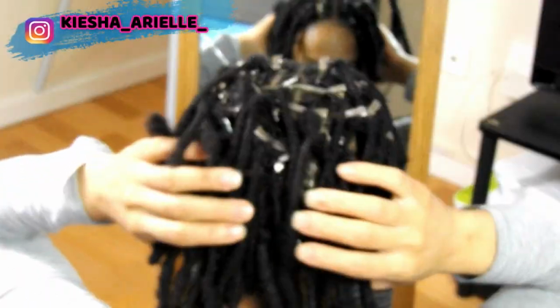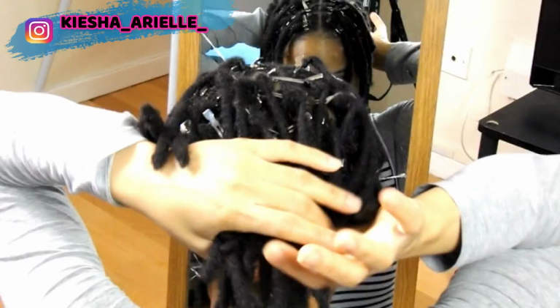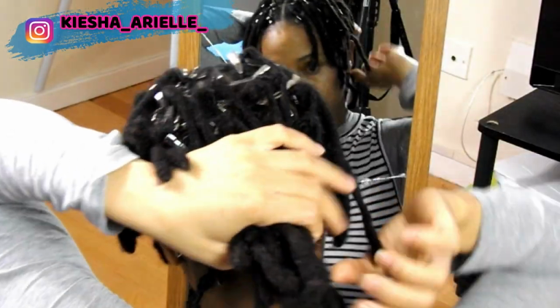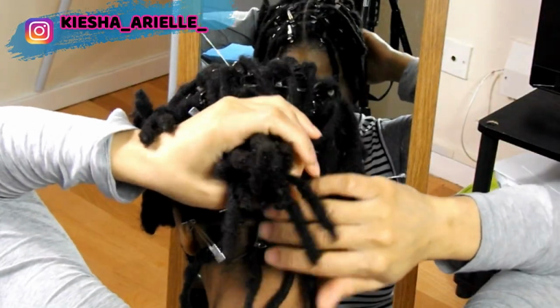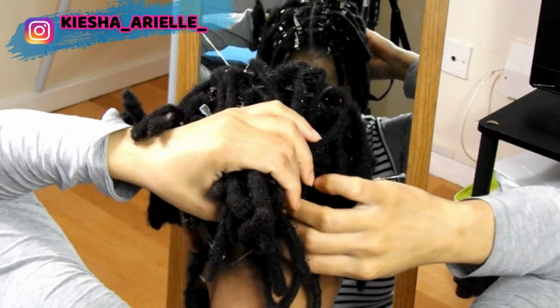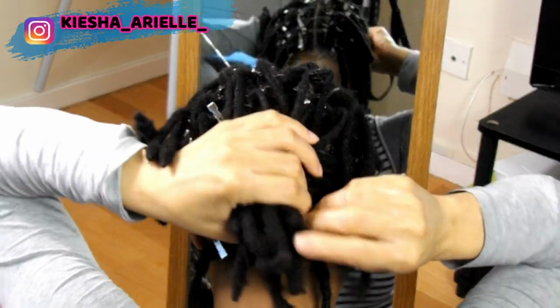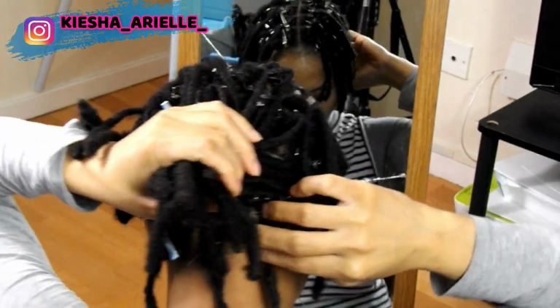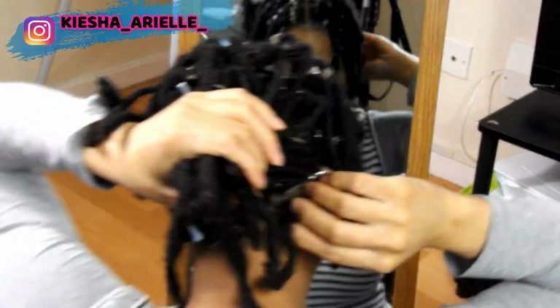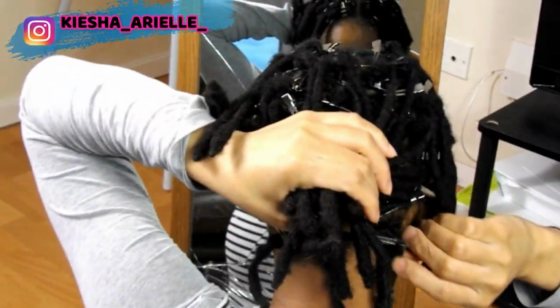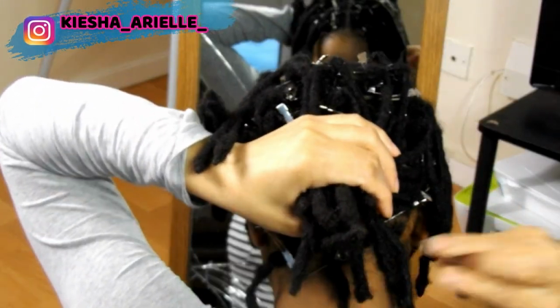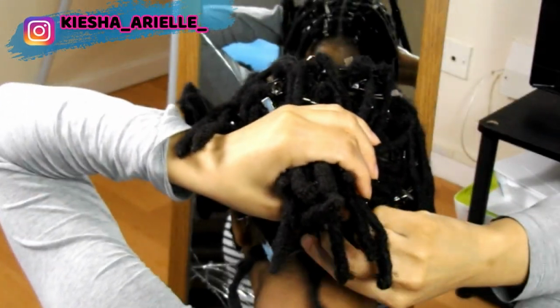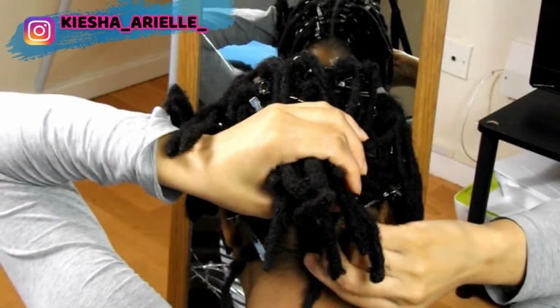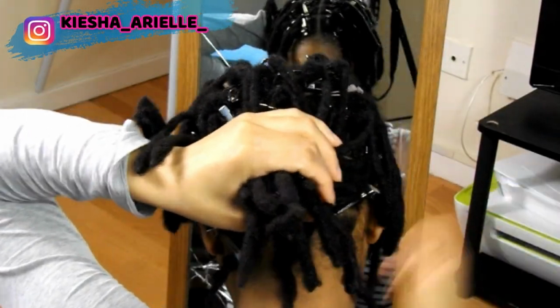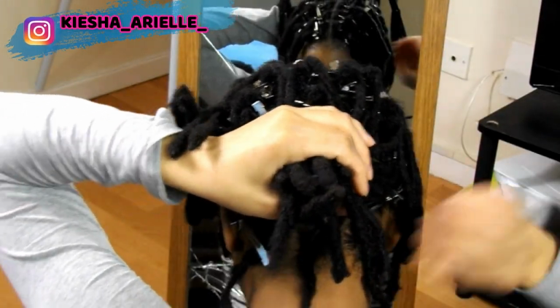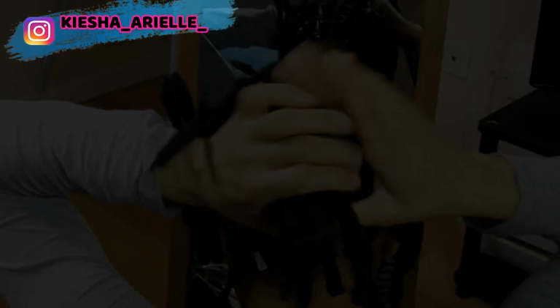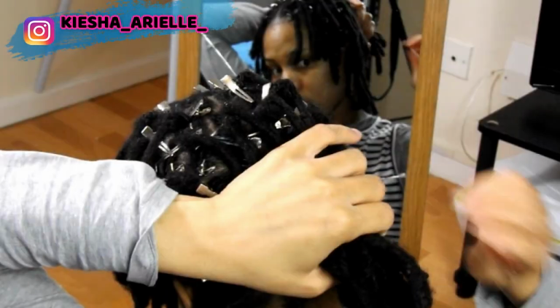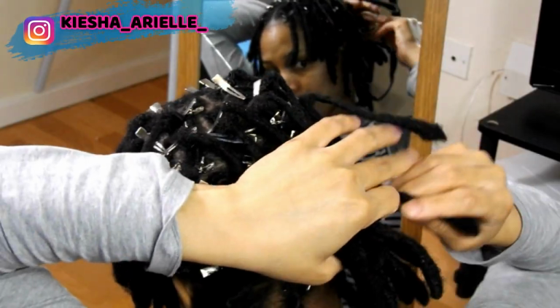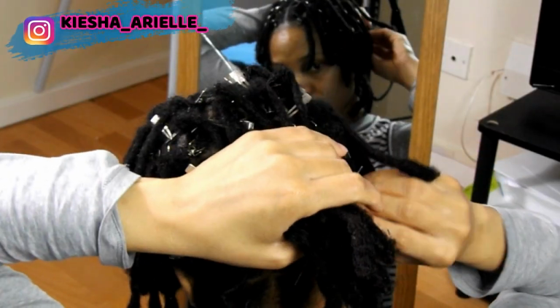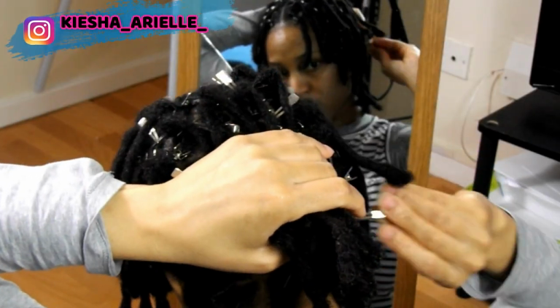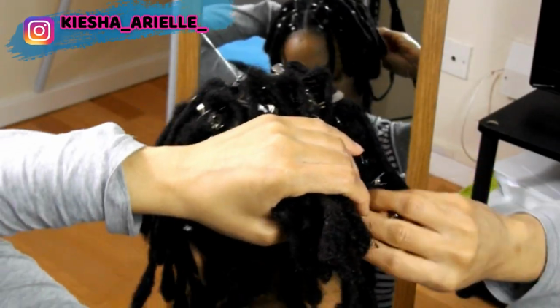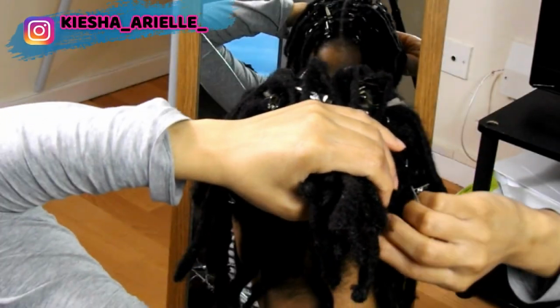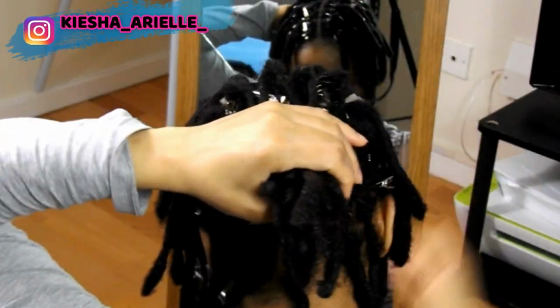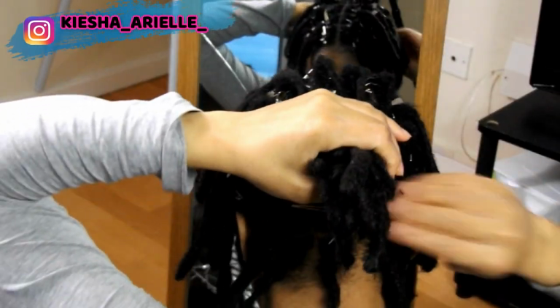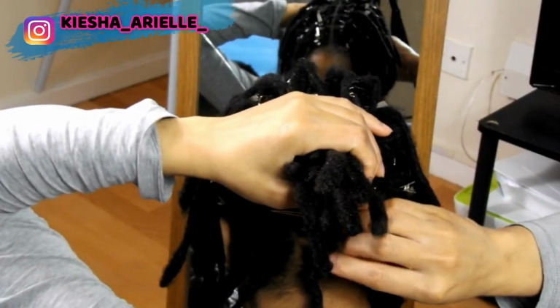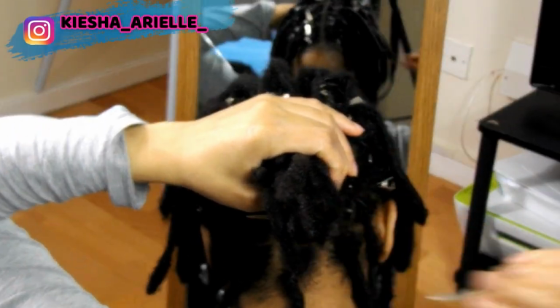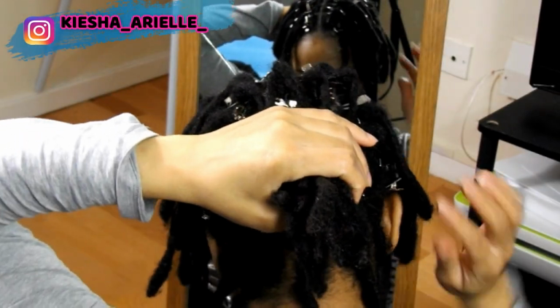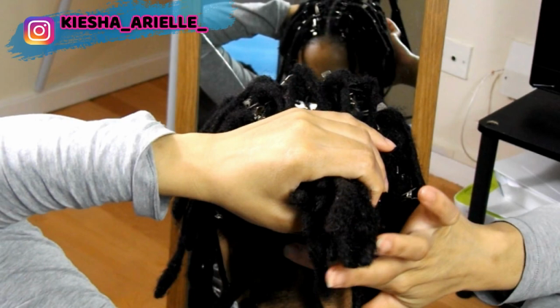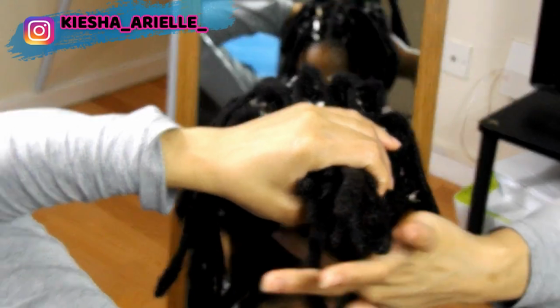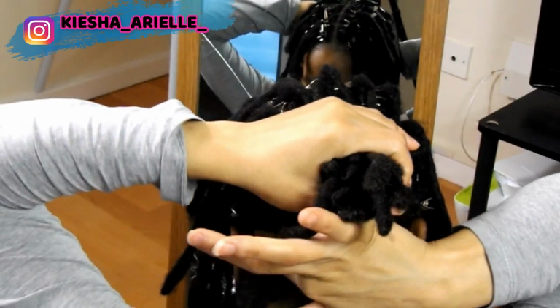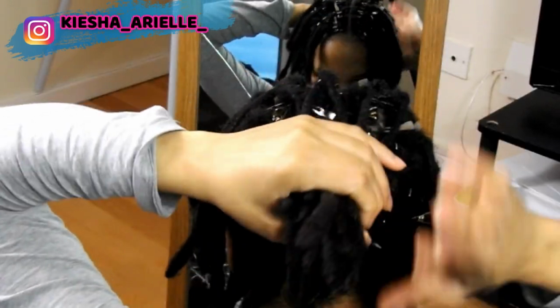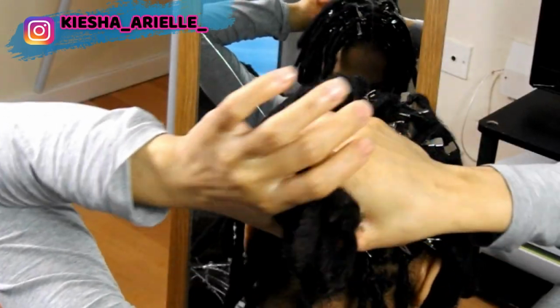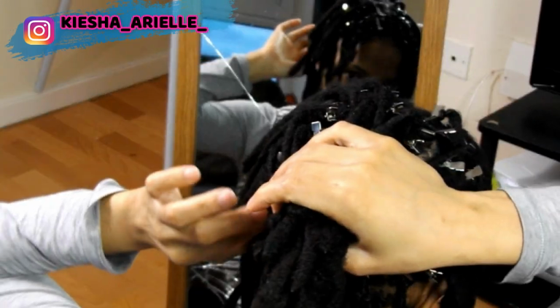Now if you haven't yet seen my video titled 'Dreads to Locs' where I shared my updated retwisting routine, then be sure to click the link above to check it out so that you have an idea of the products I actually use when retwisting my locks.